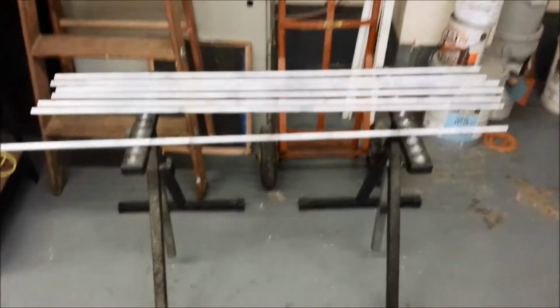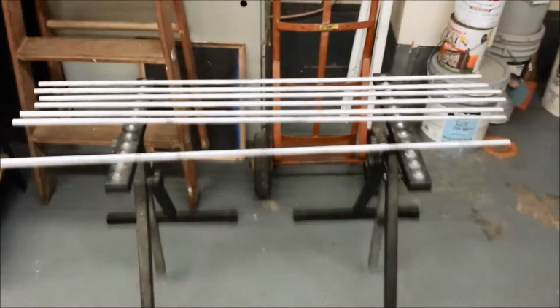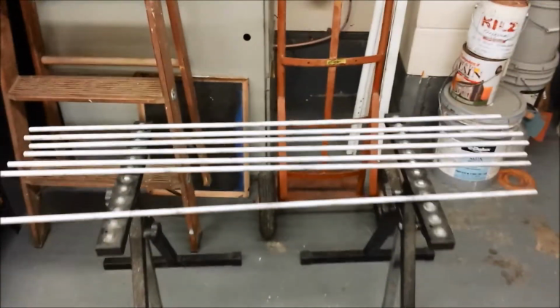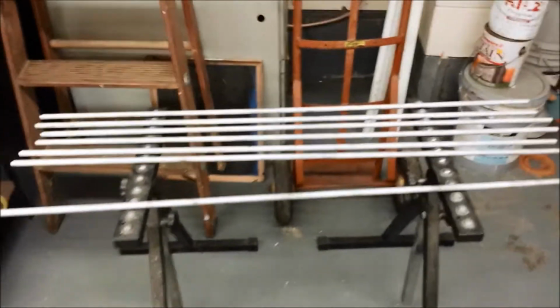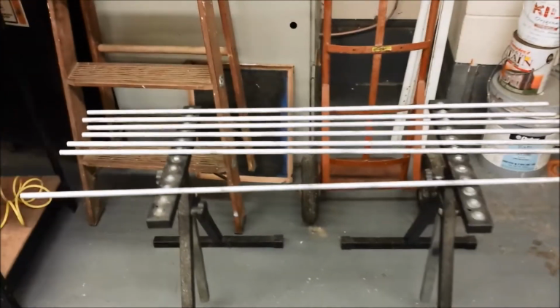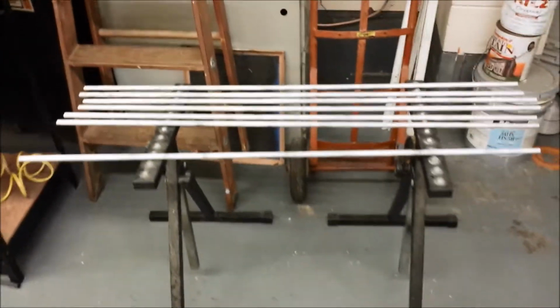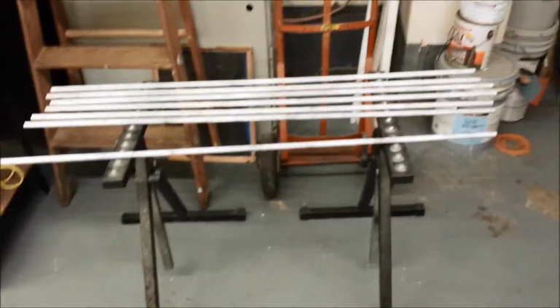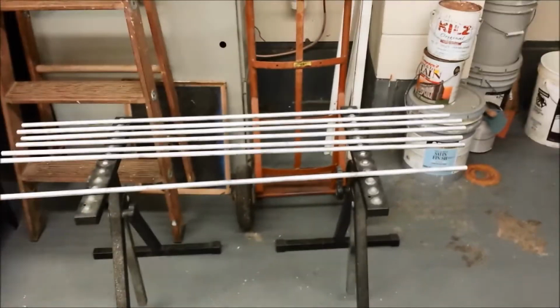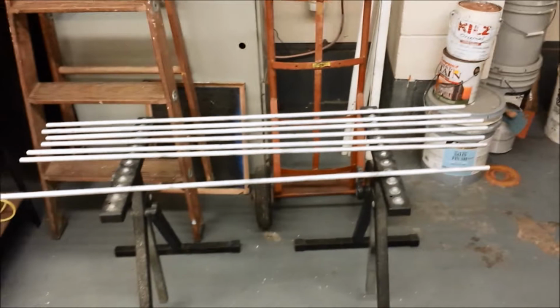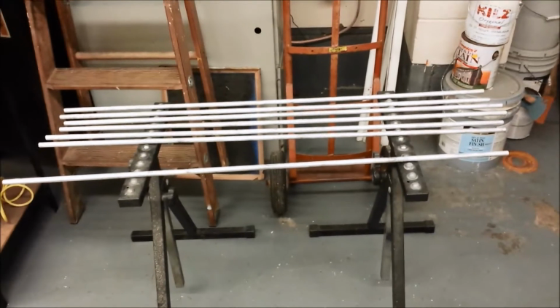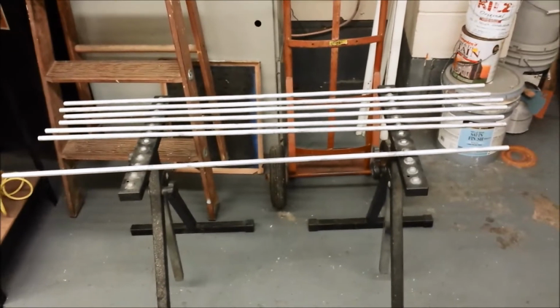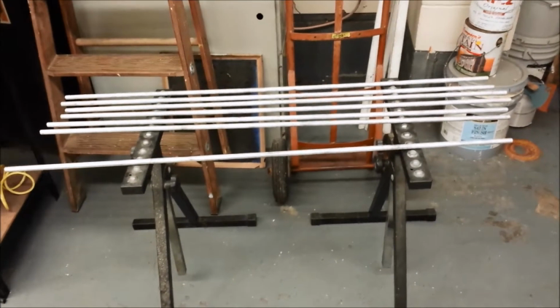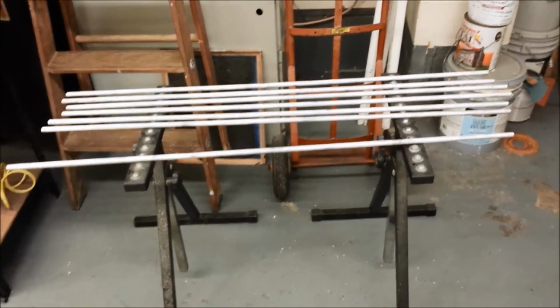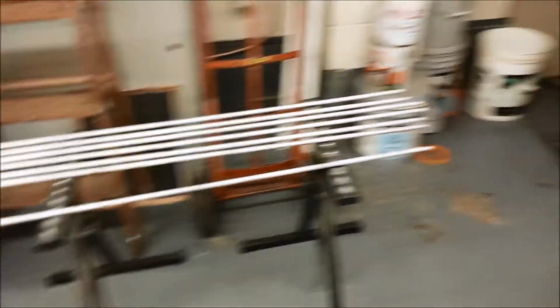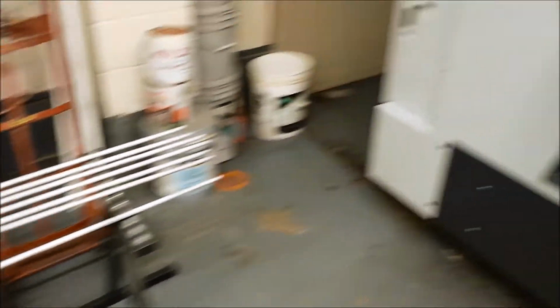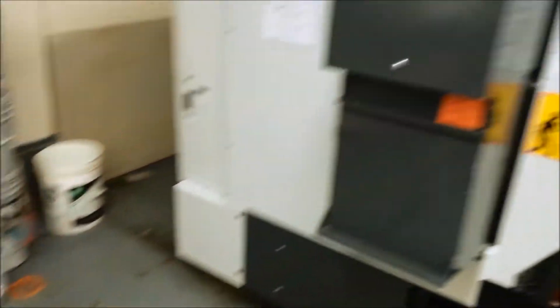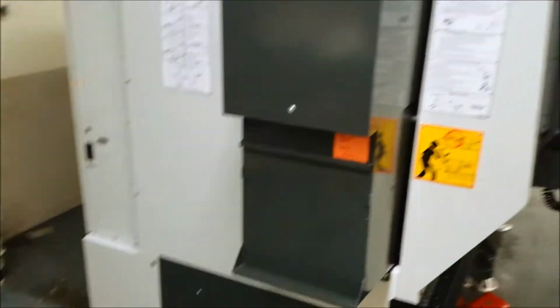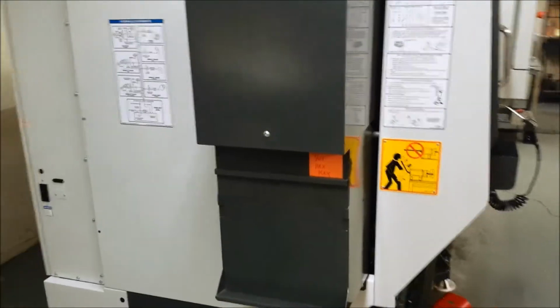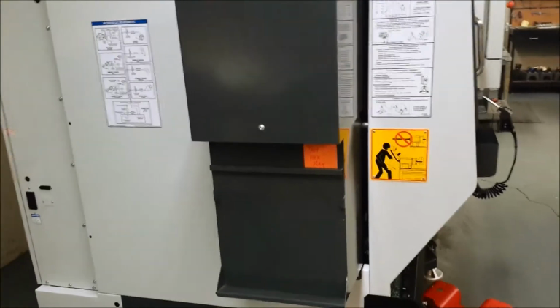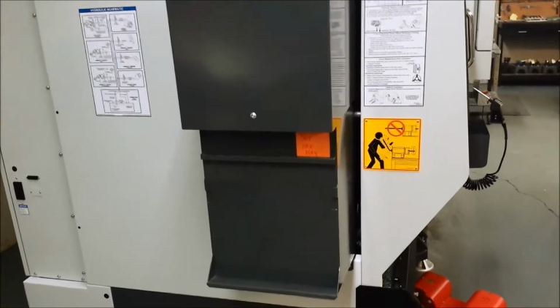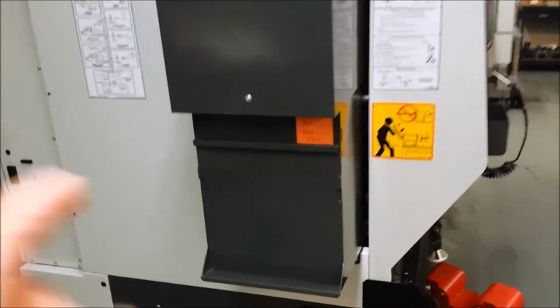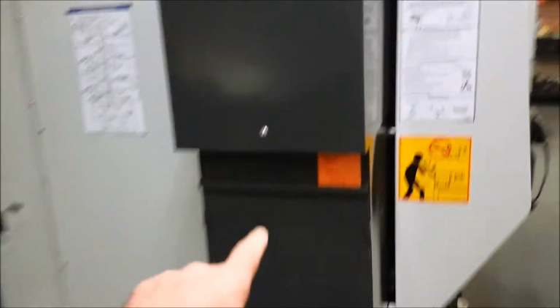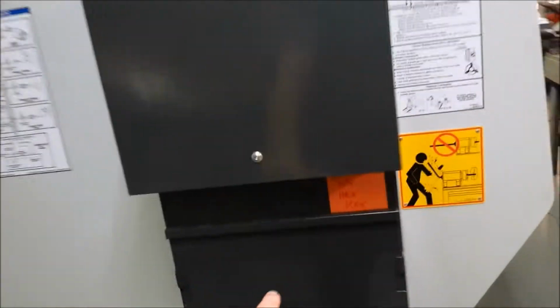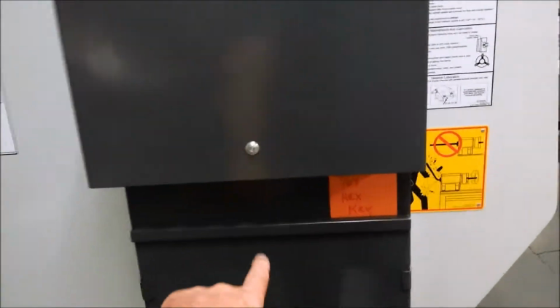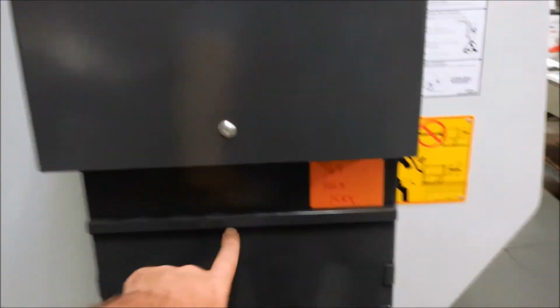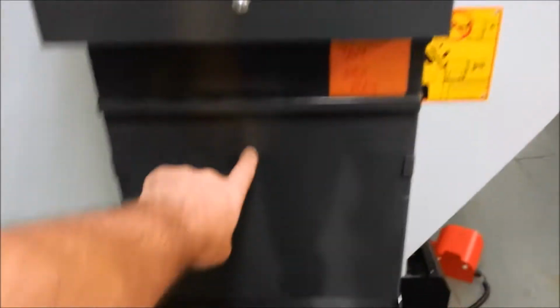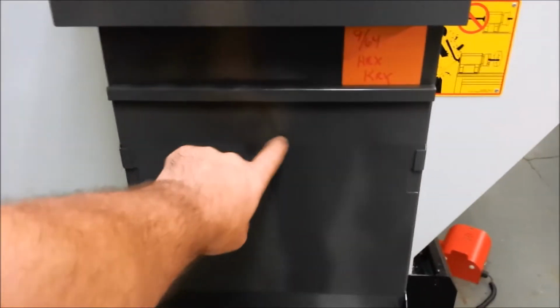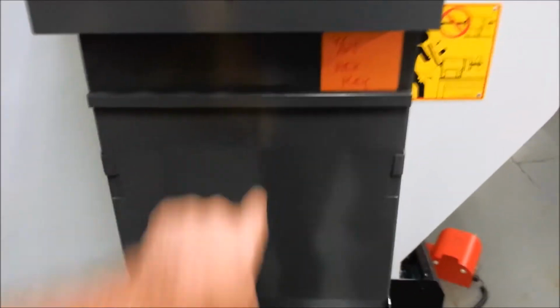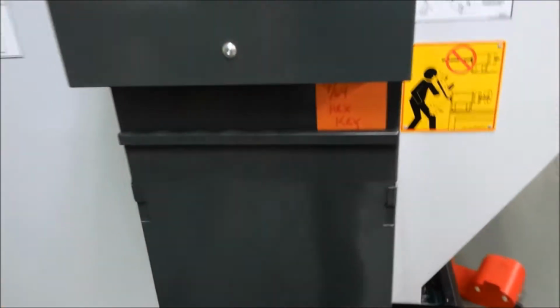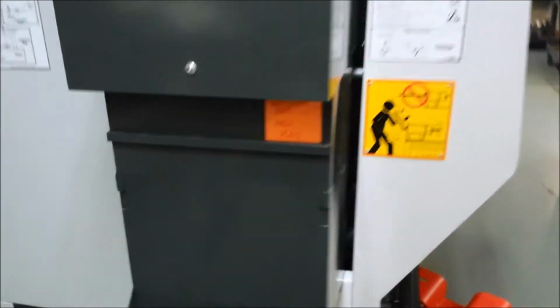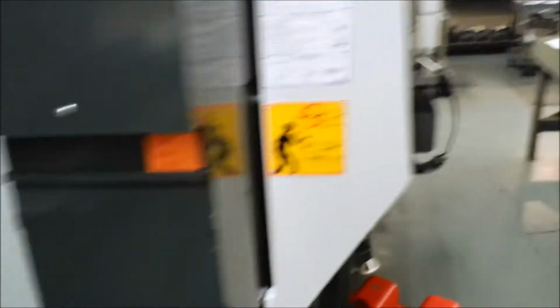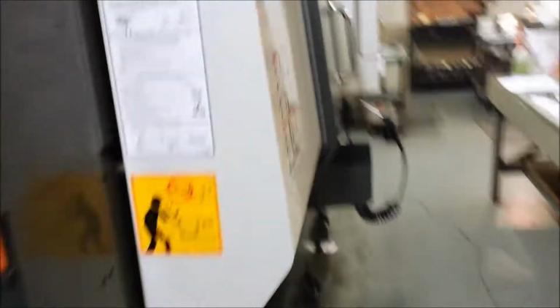Over here is where we have some material ready to go in the lathe. These bars are cut up four feet long, and they go in the back of the machine, right behind this door here. And they get loaded in there.